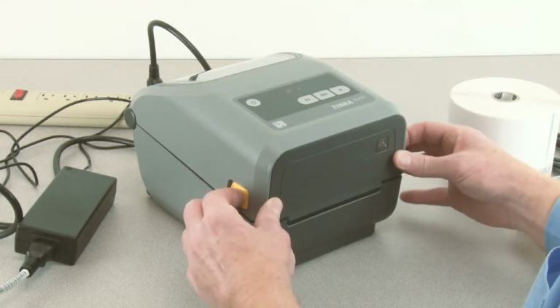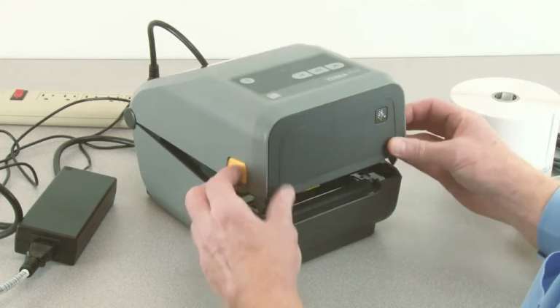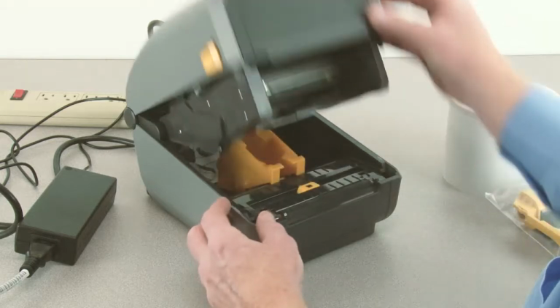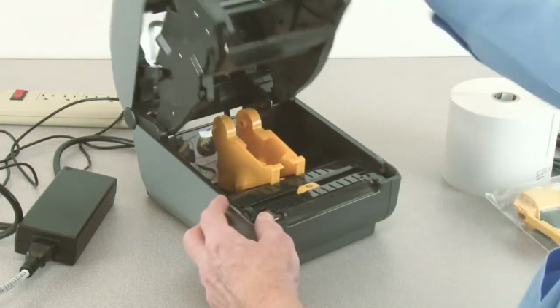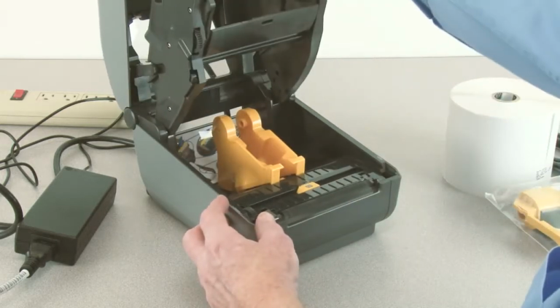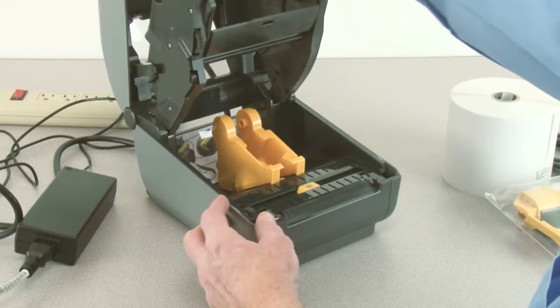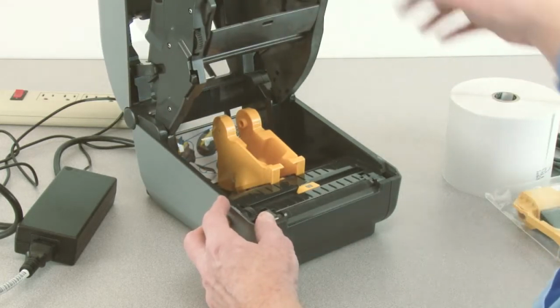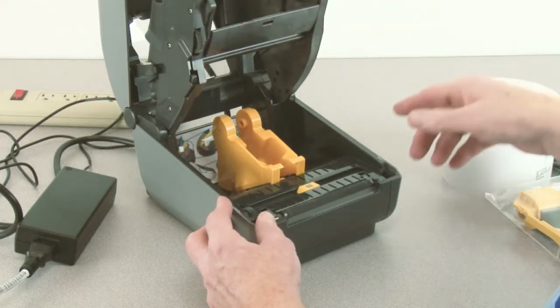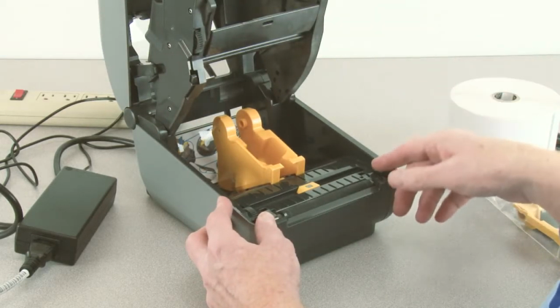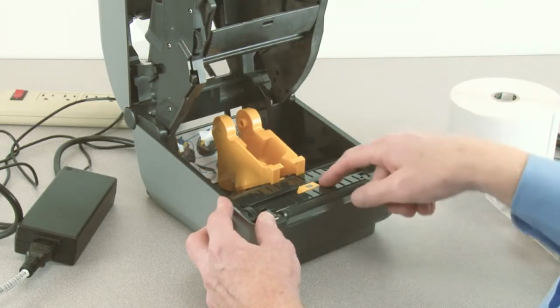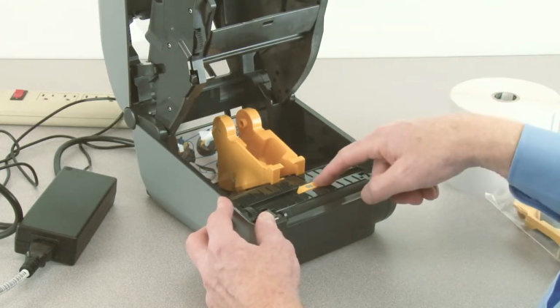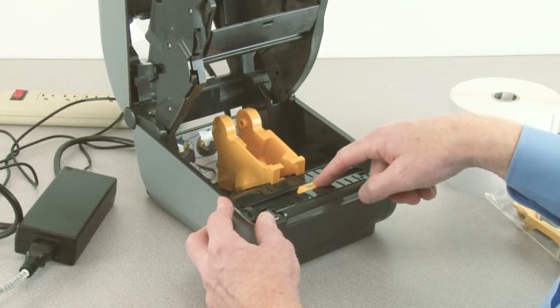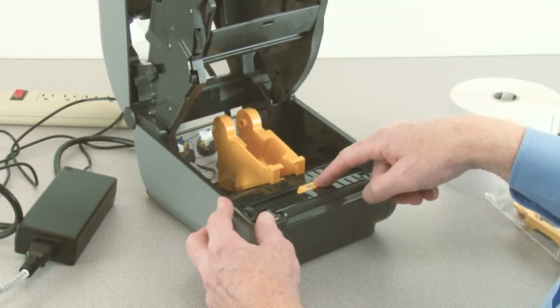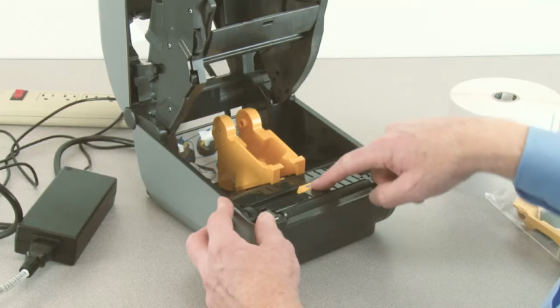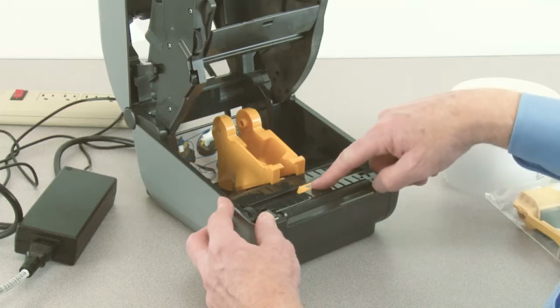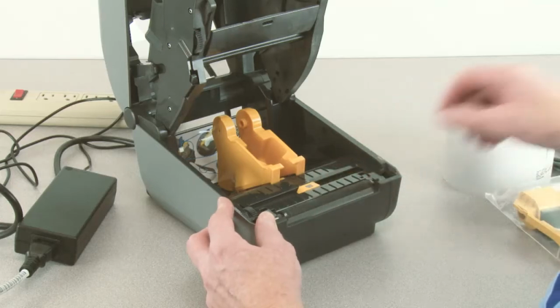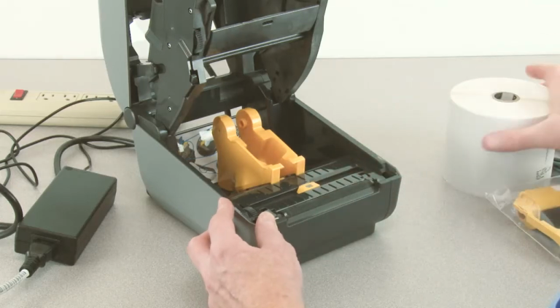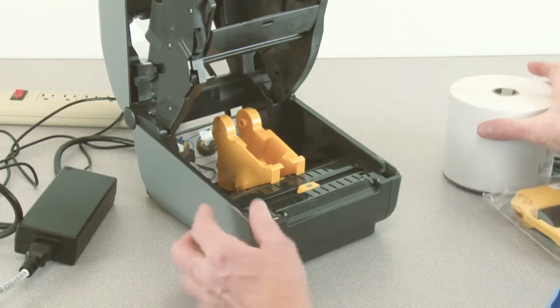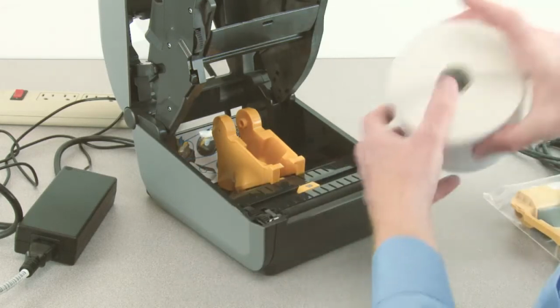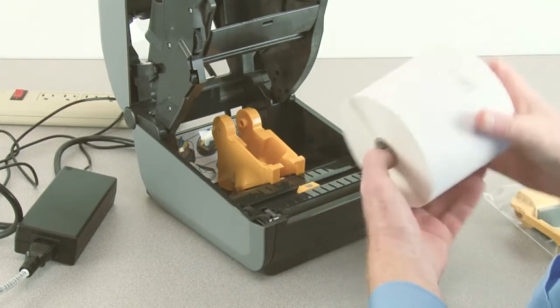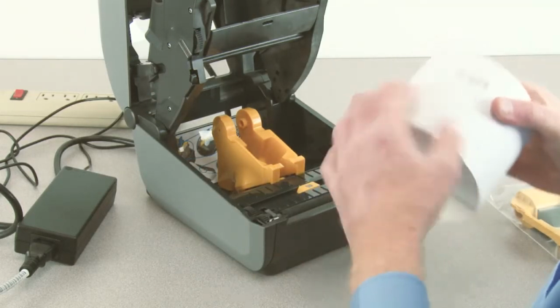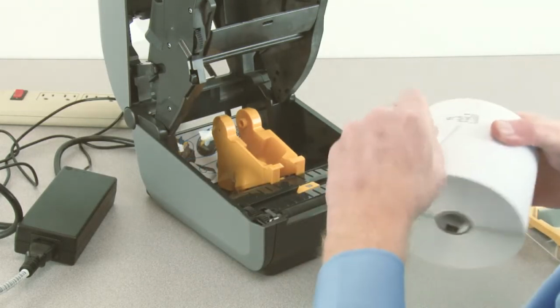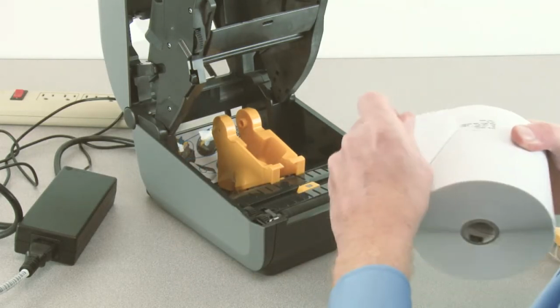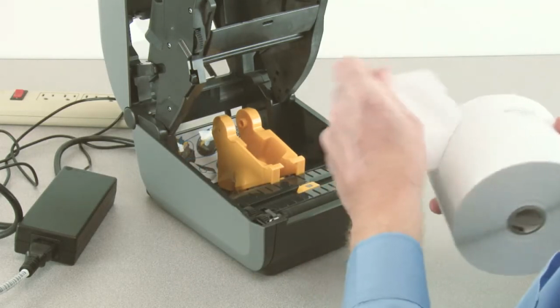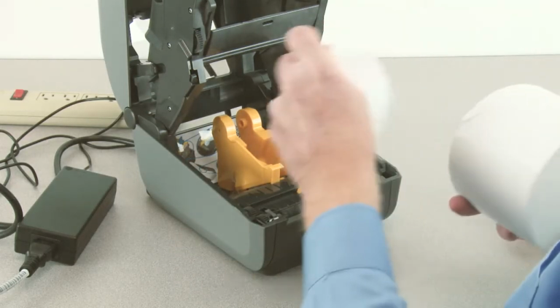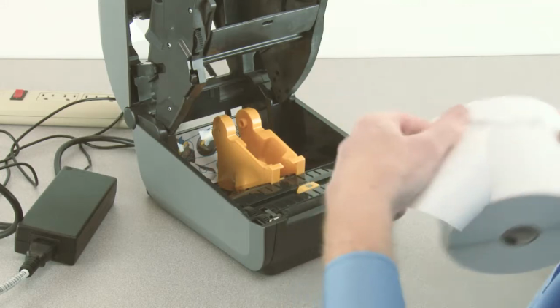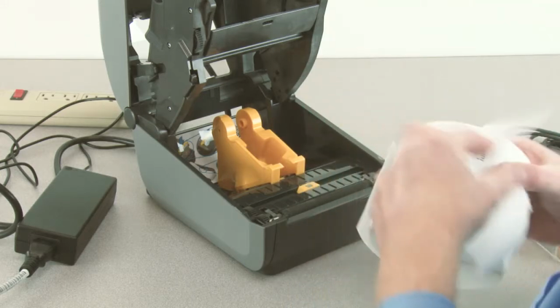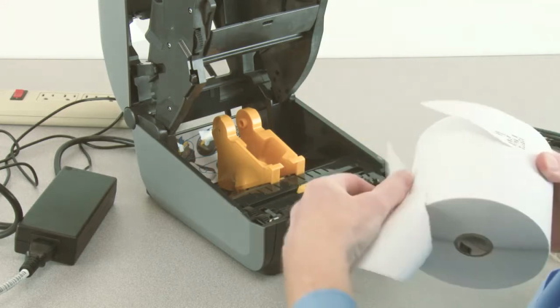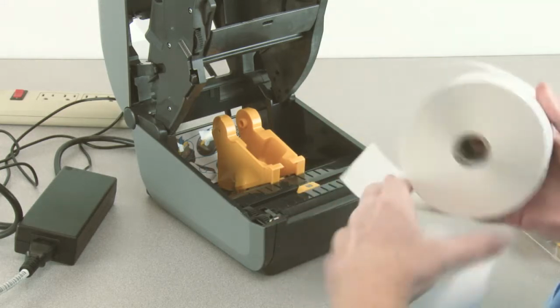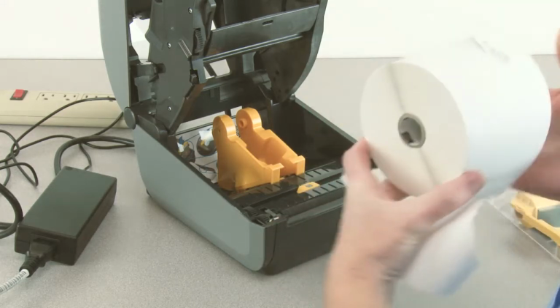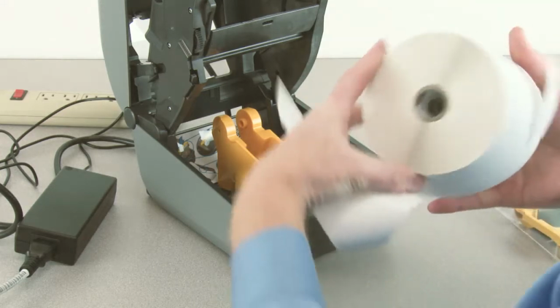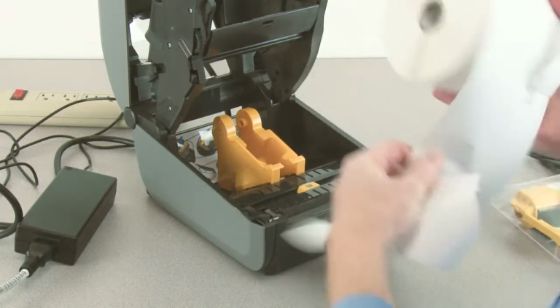Open the printer. Verify the media sensors are in the correct location for your media. Prepare your supply media by removing the outside wrap of the media roll to prevent contamination.